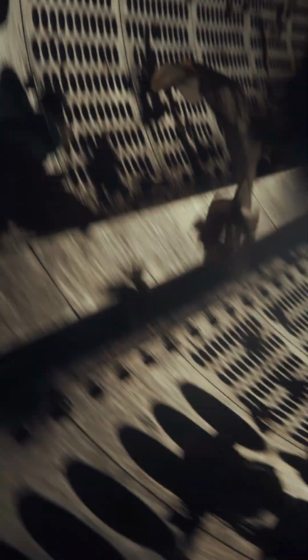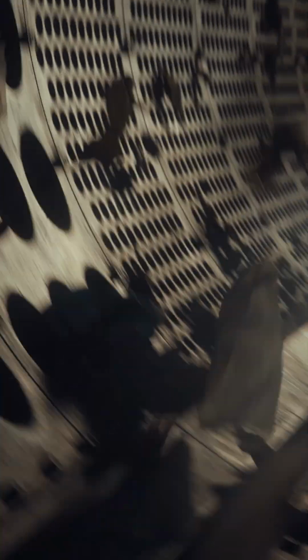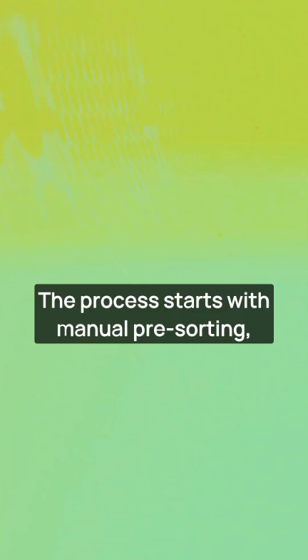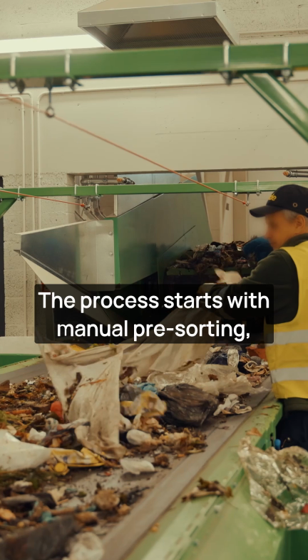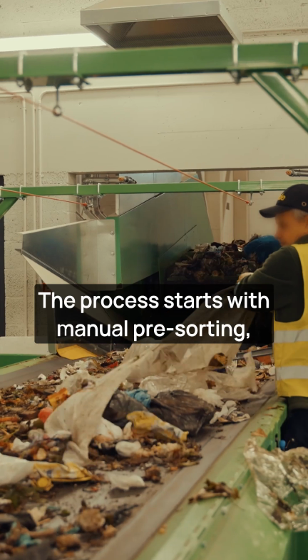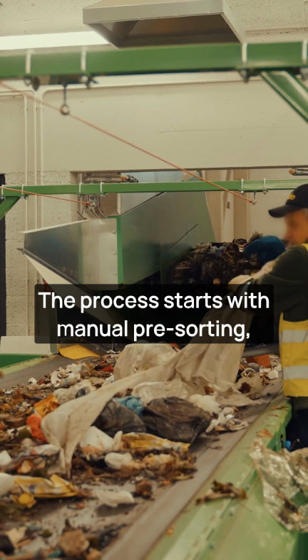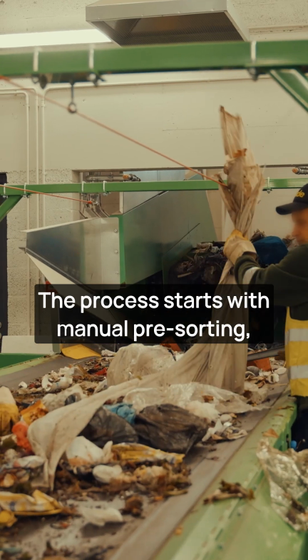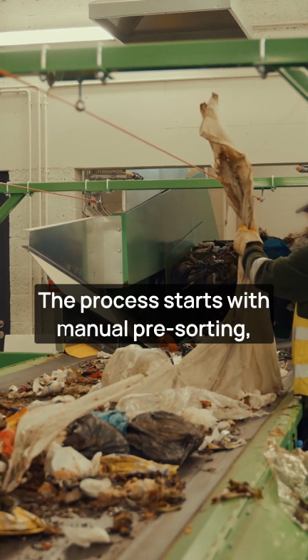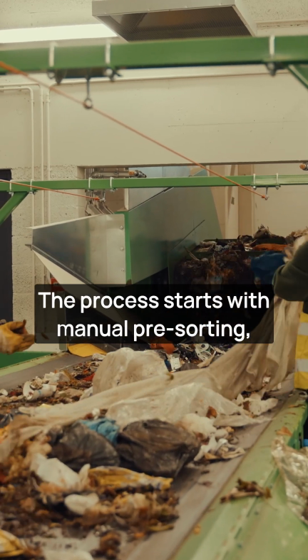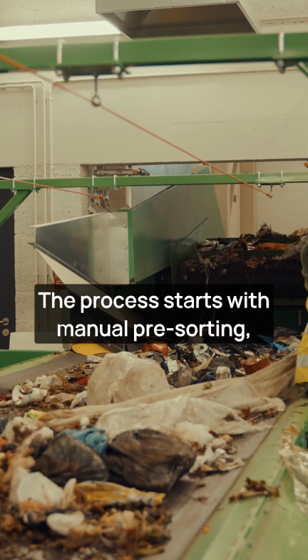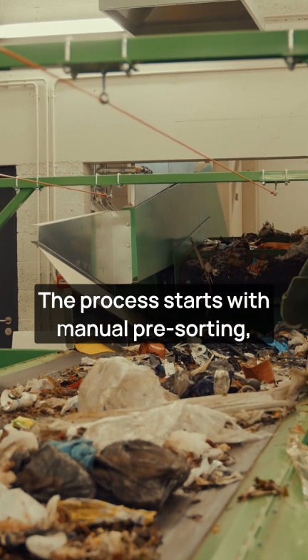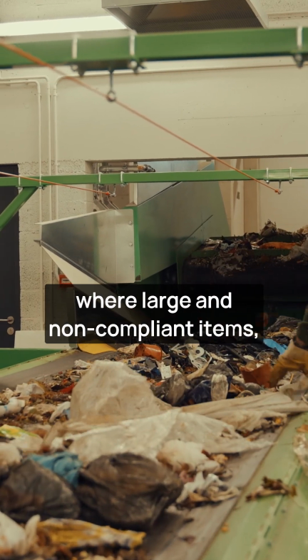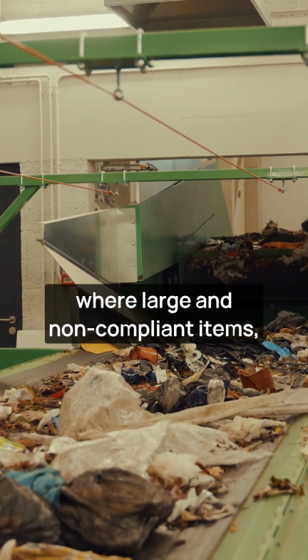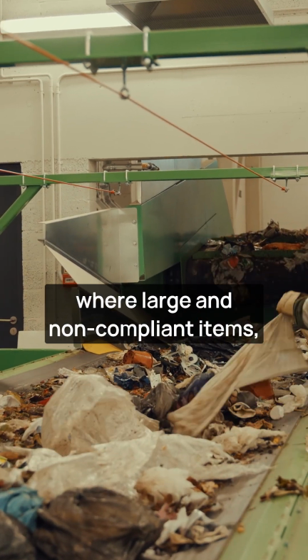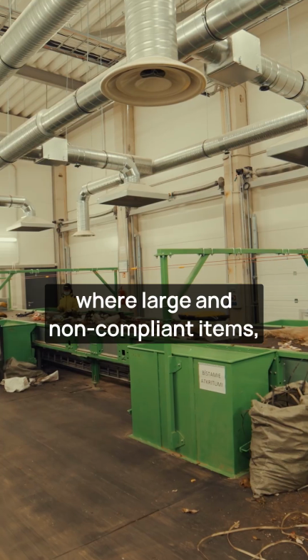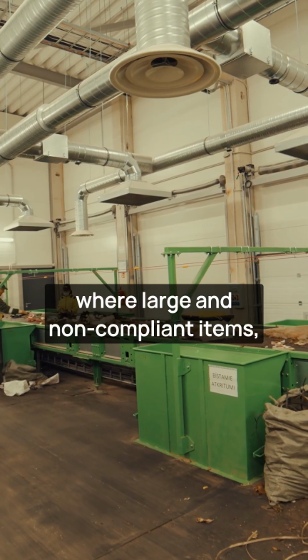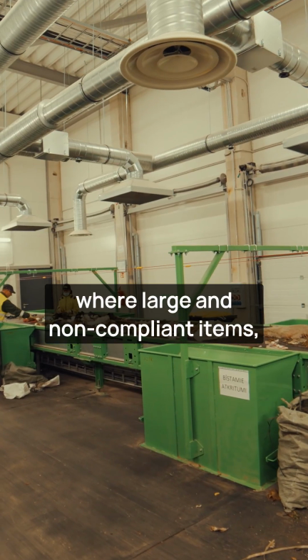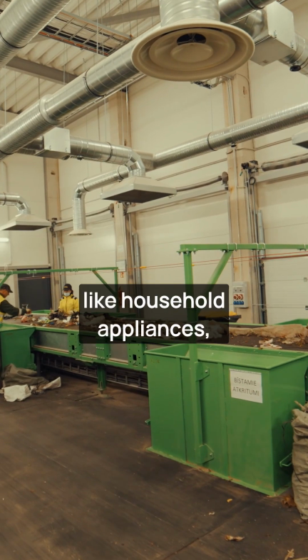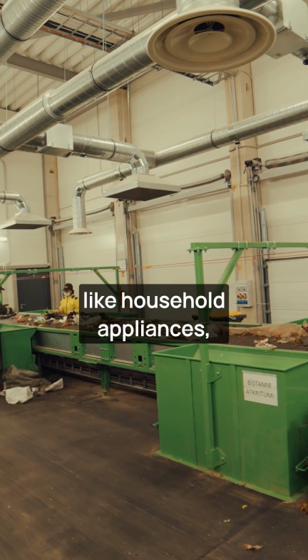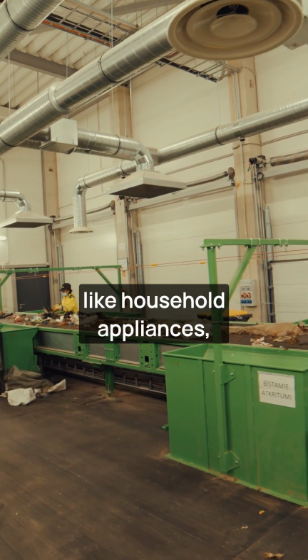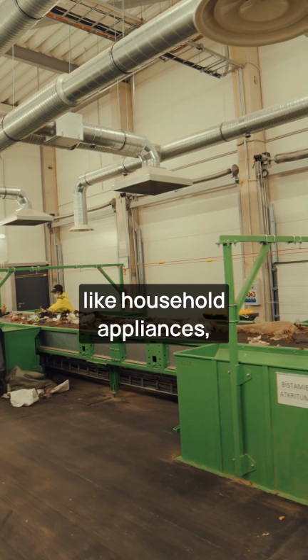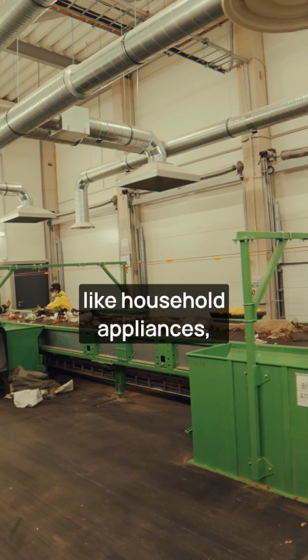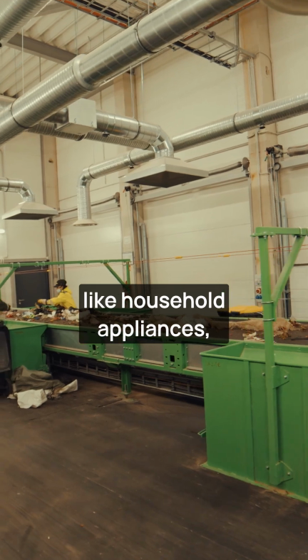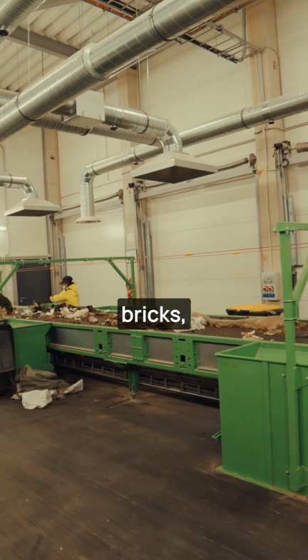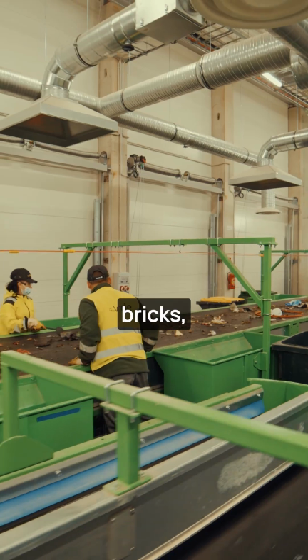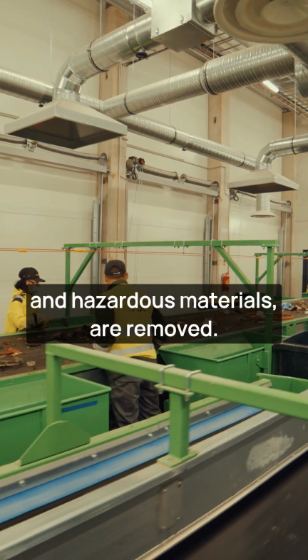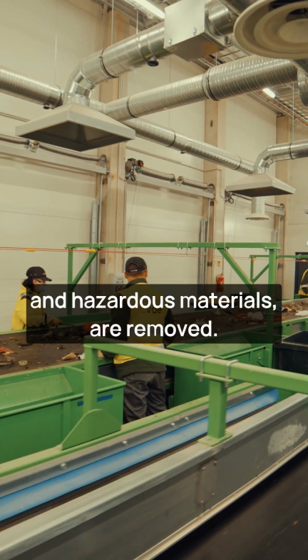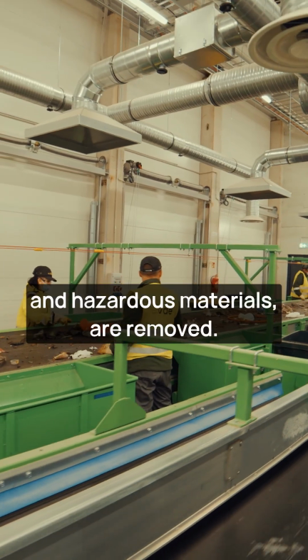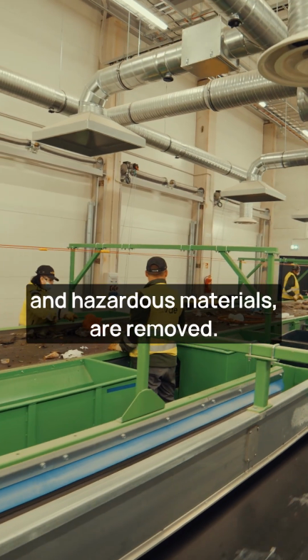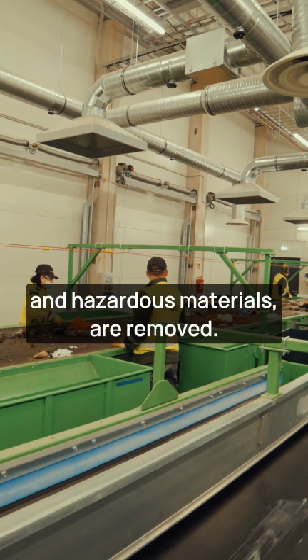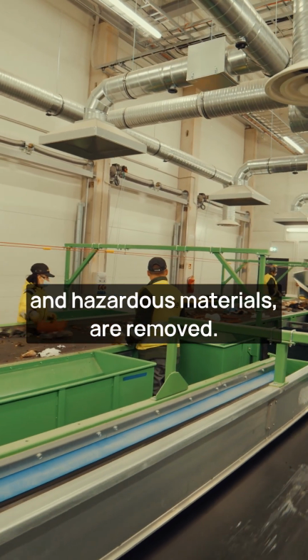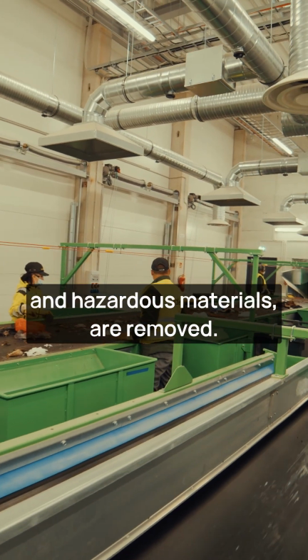The process starts with manual pre-sorting, where large and non-compliant items like household appliances, bricks, and hazardous materials are removed.